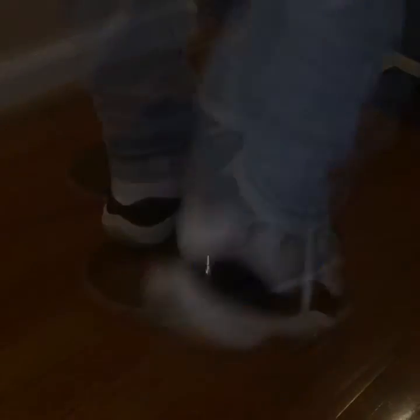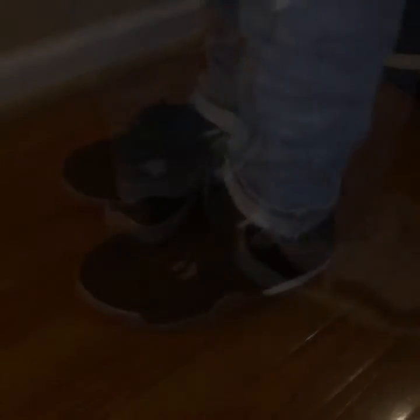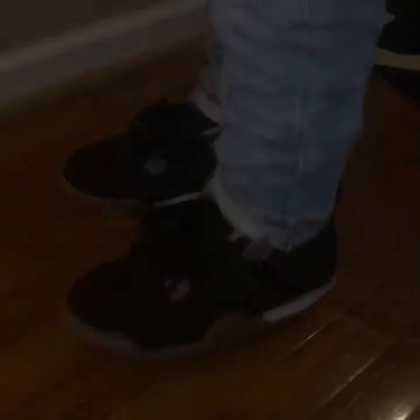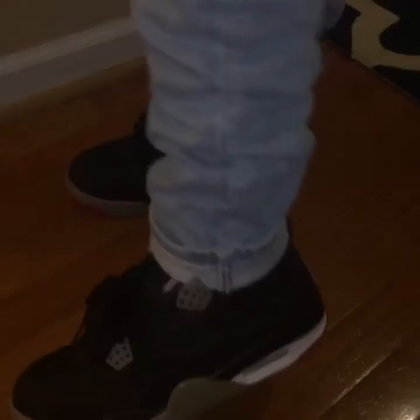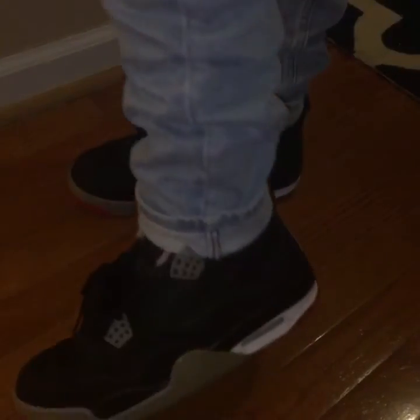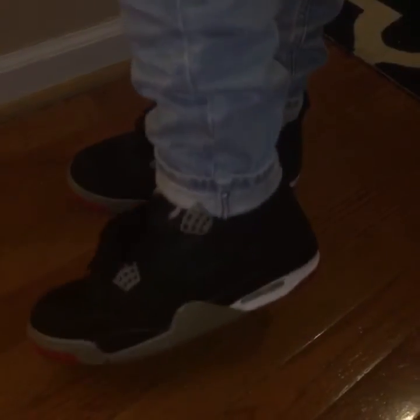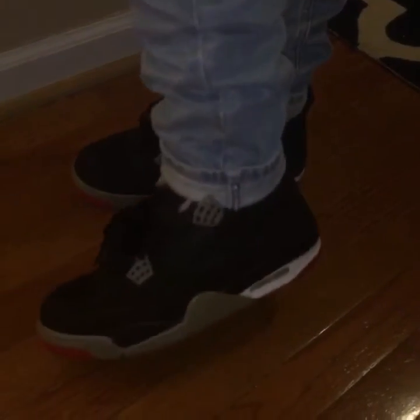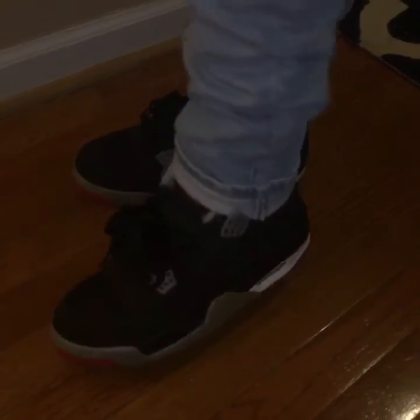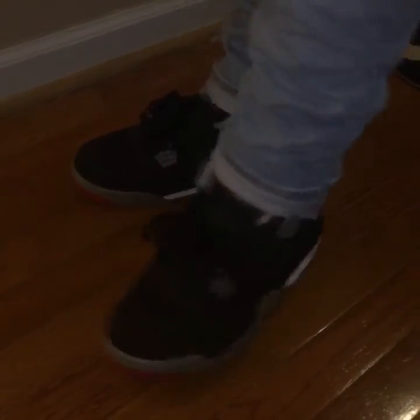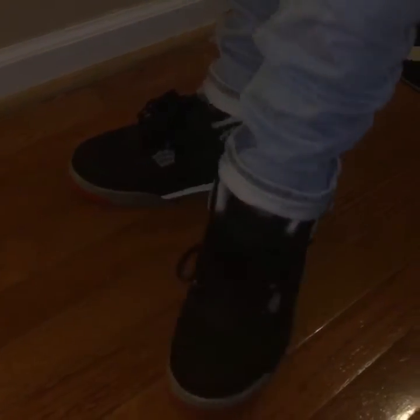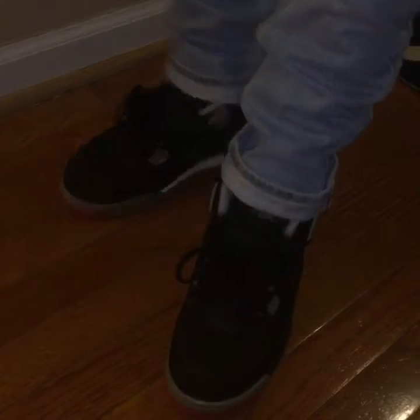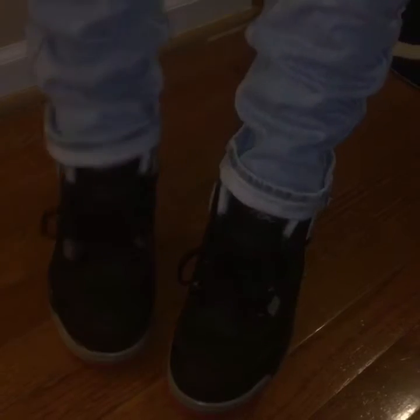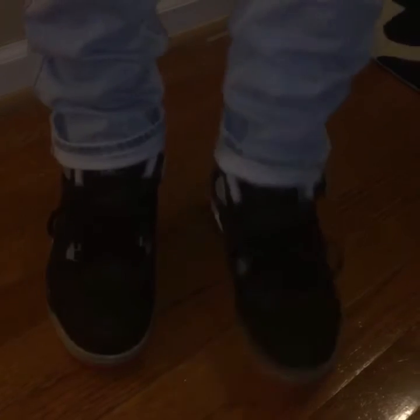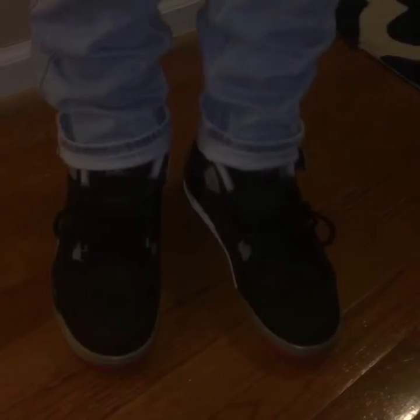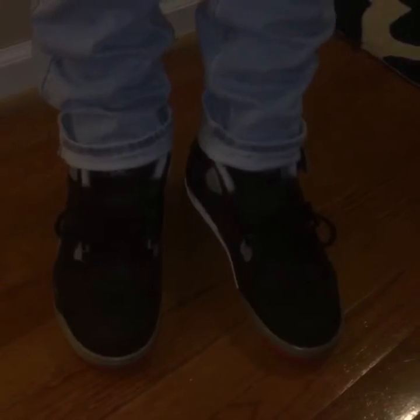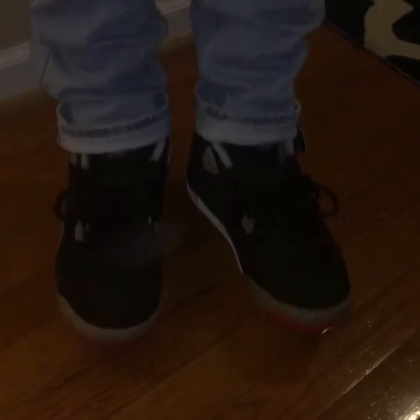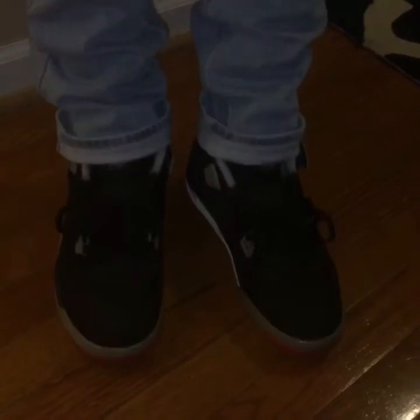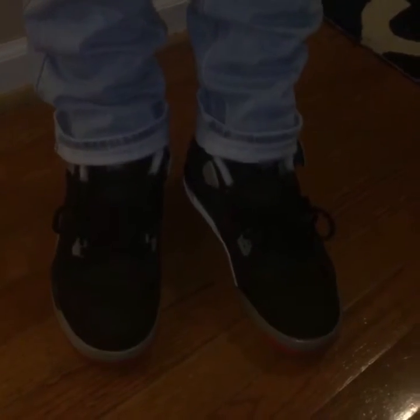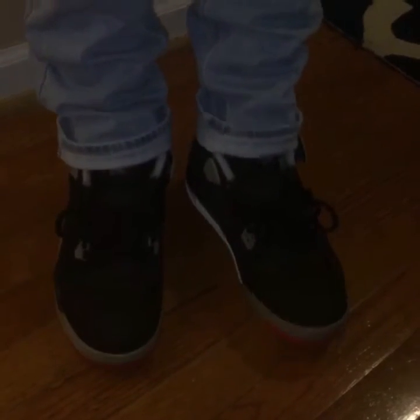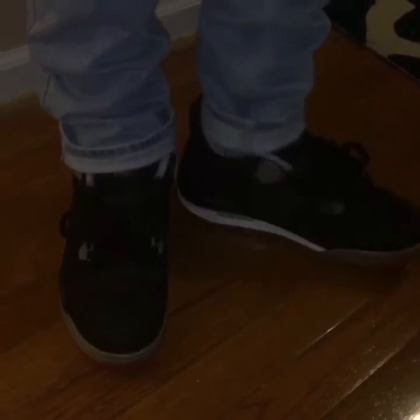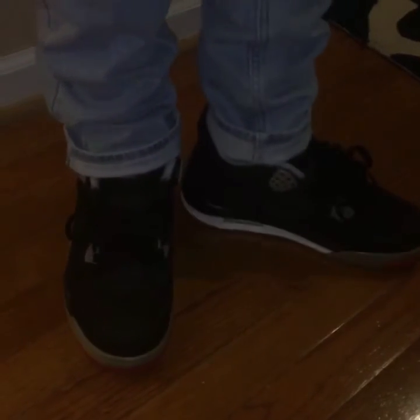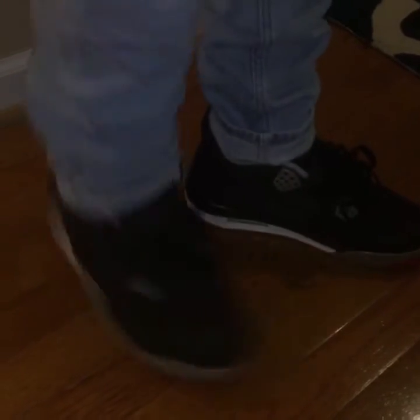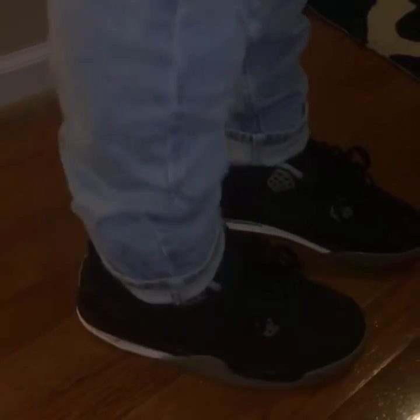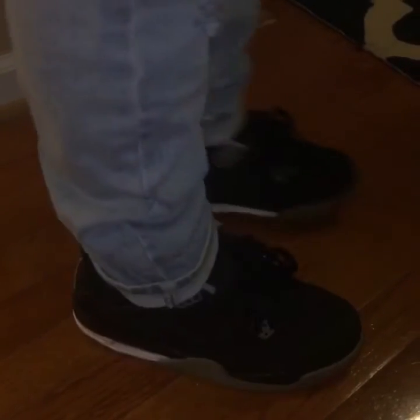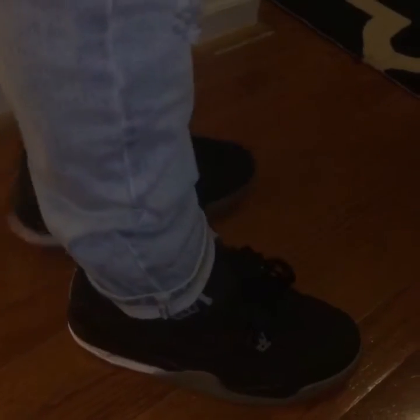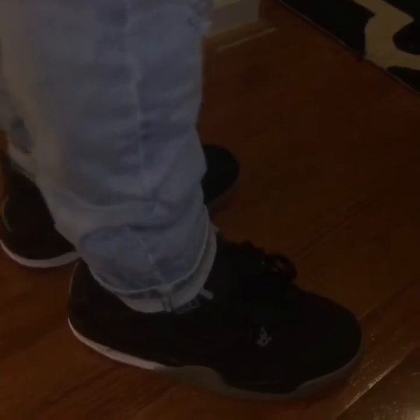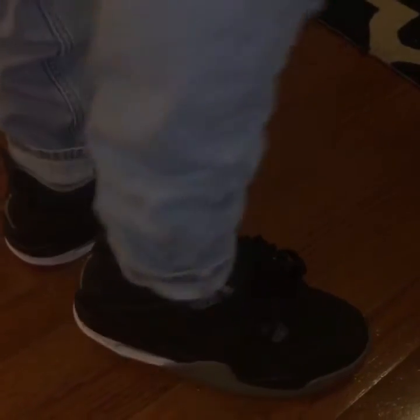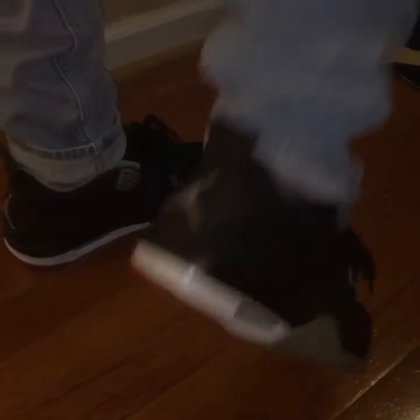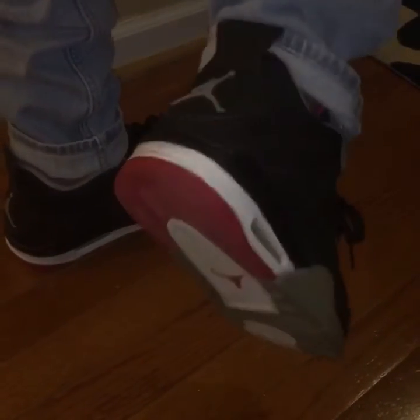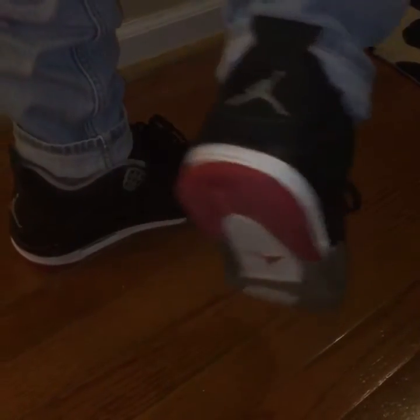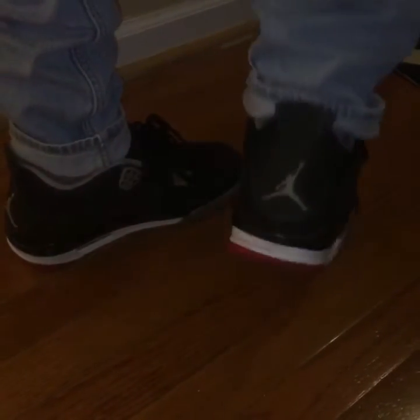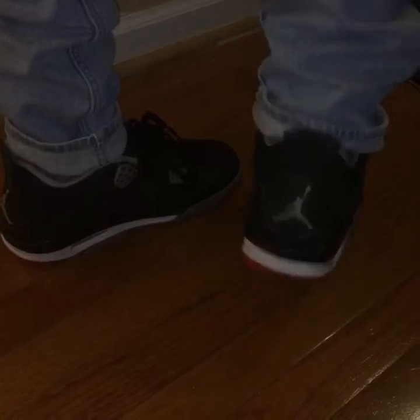Number 5, we got the Jordan 4 Breds — classic shoe. Very classic. Hope they release a Nike Air one.